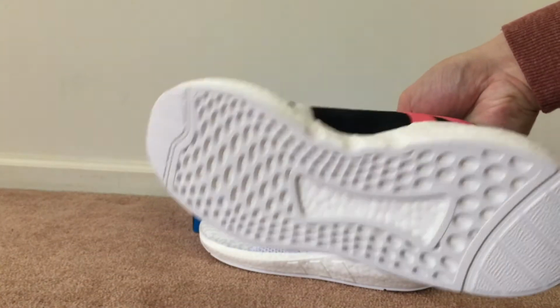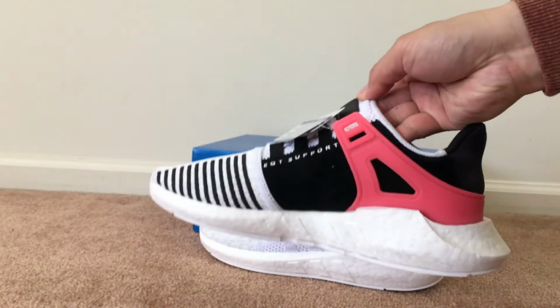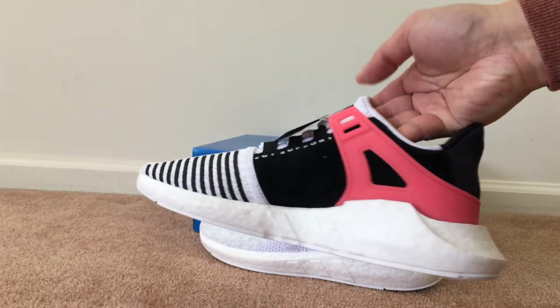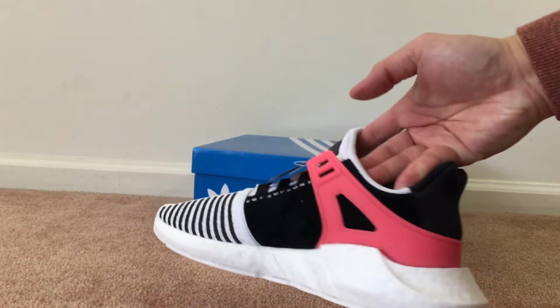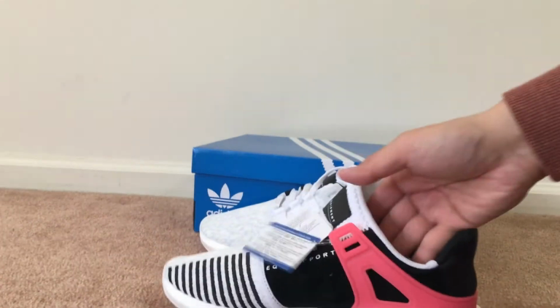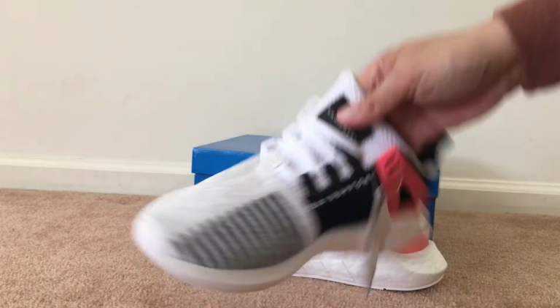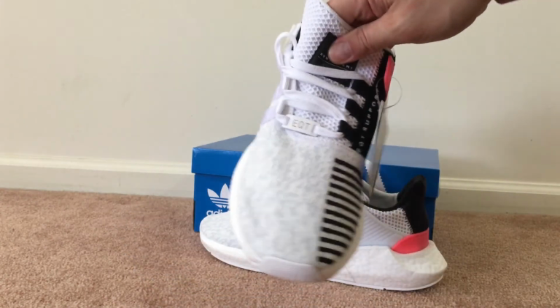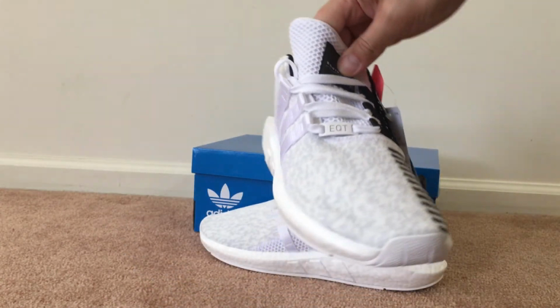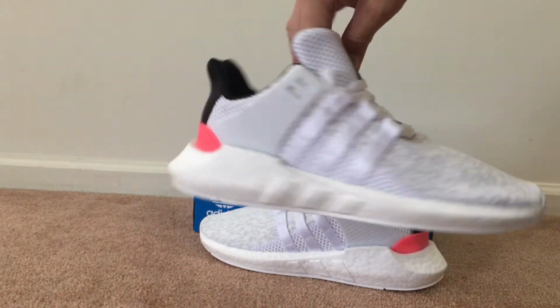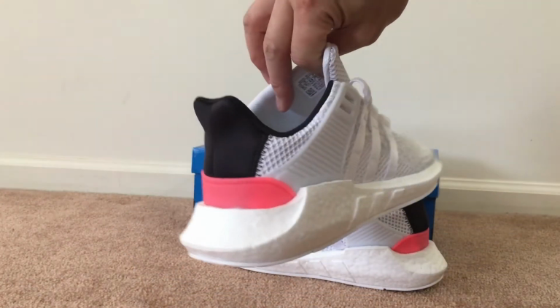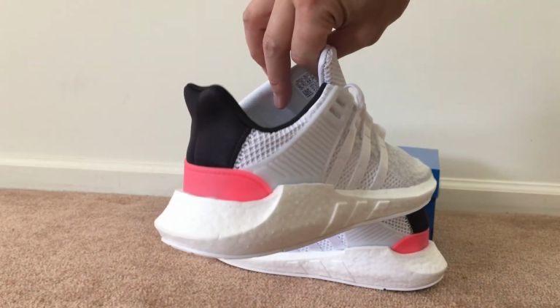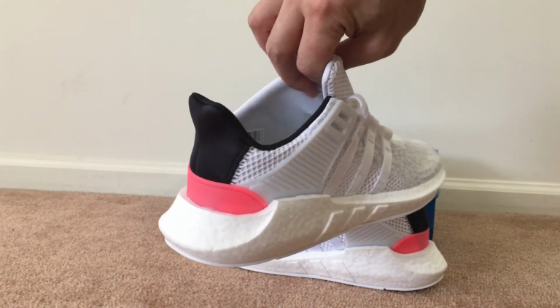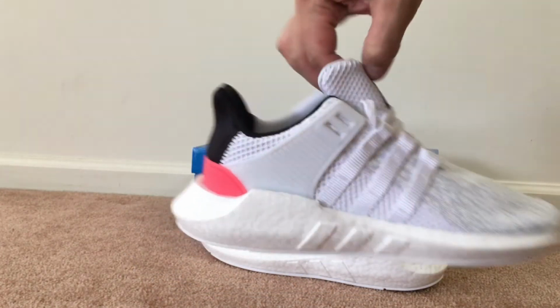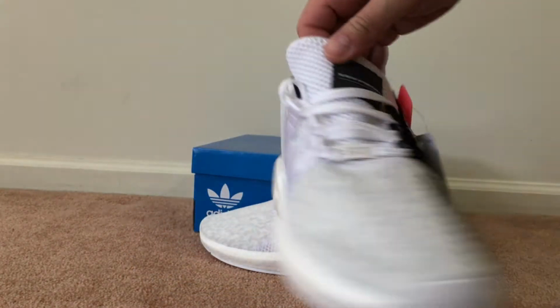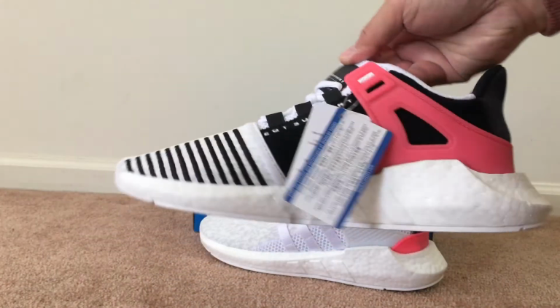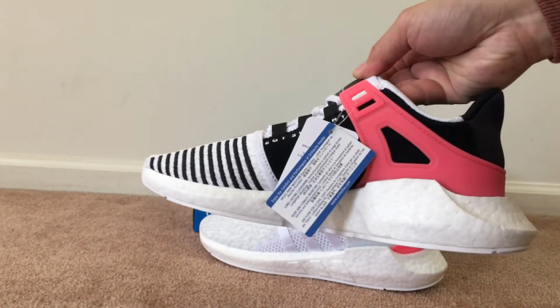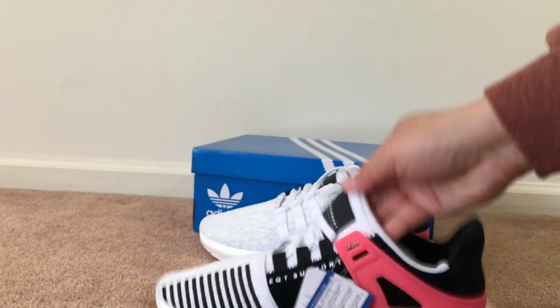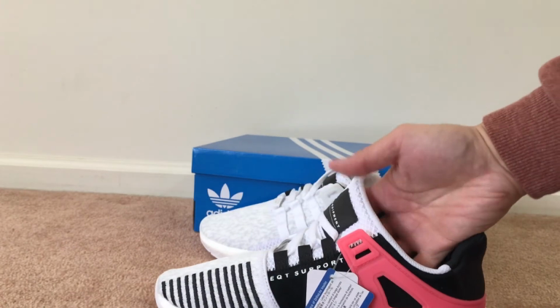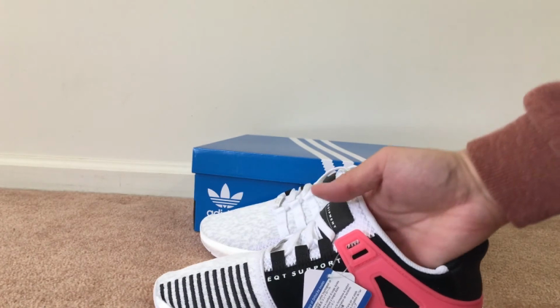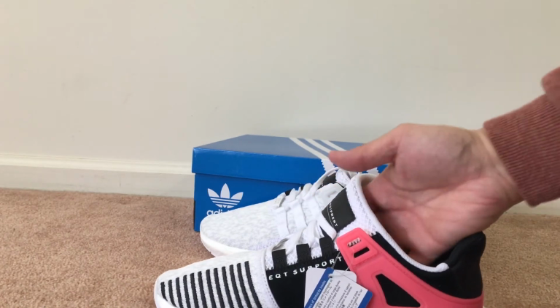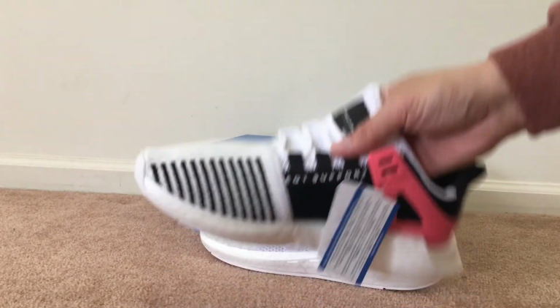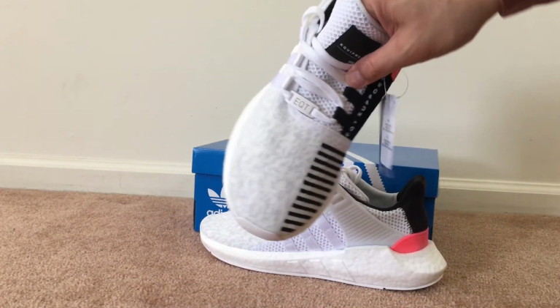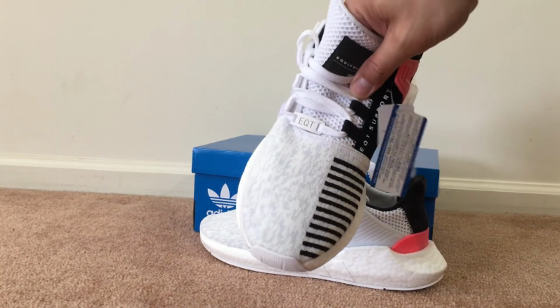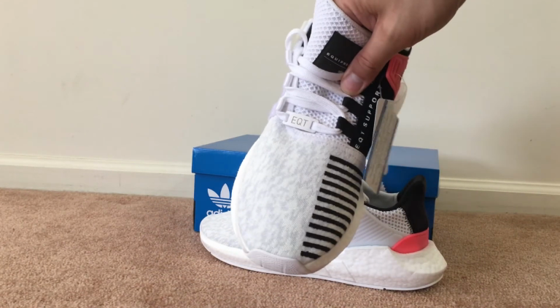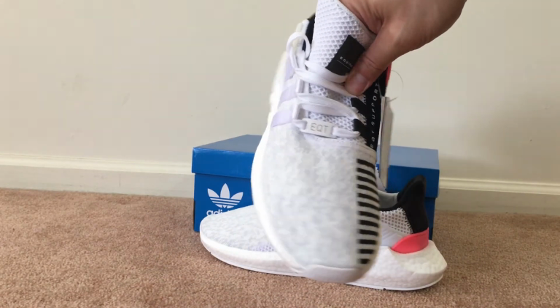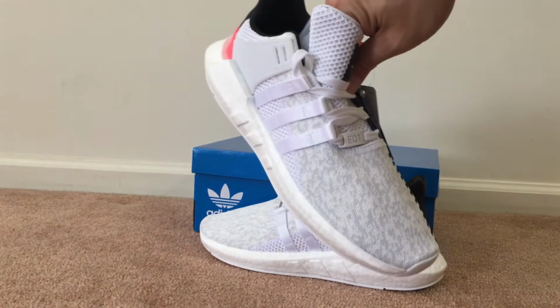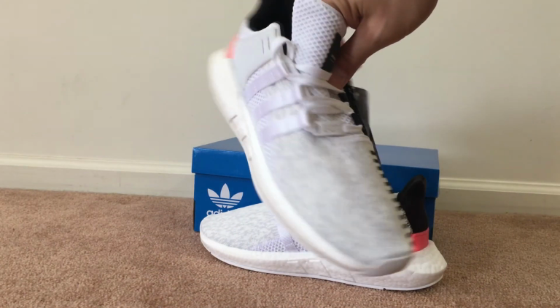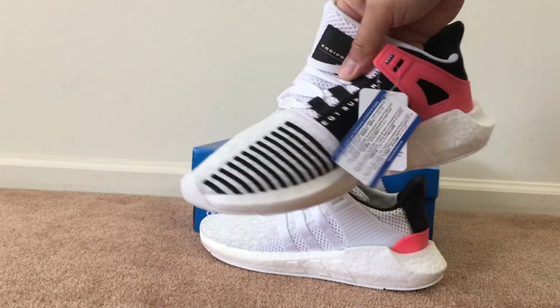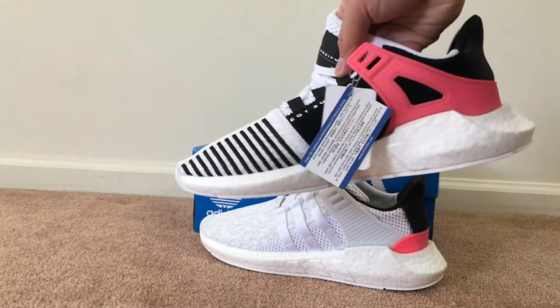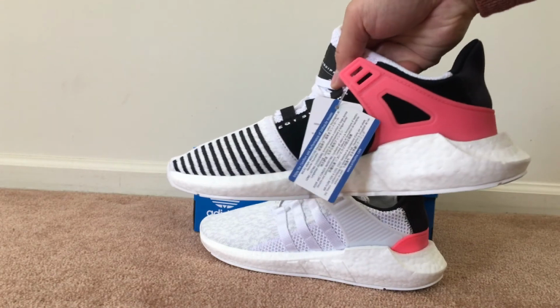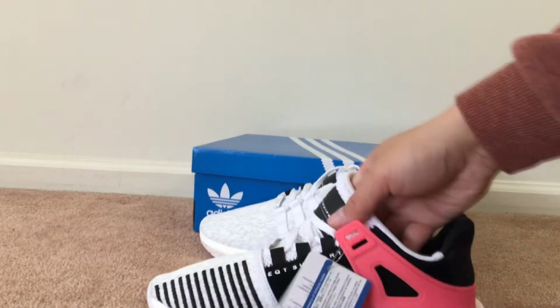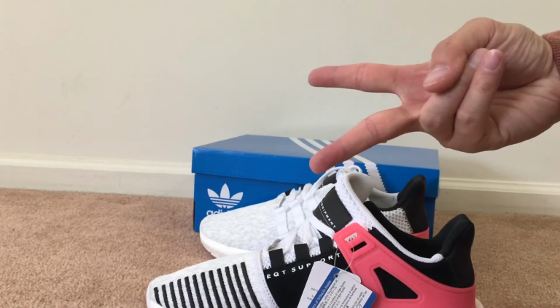Alright YouTube, if you guys have any questions just hit me up, leave me a comment or inbox me. You can also follow me on social media — I'll have all the links in the description. If you actually had a choice, did you prefer this colorway or the first one? Alright YouTube, peace.